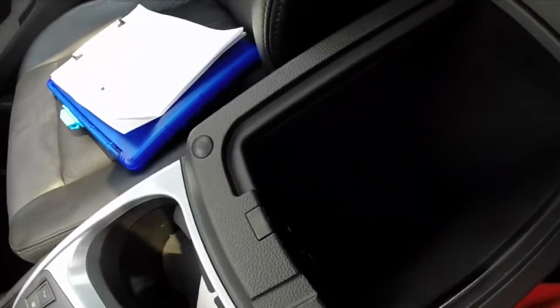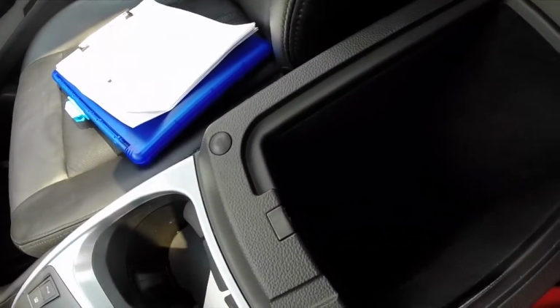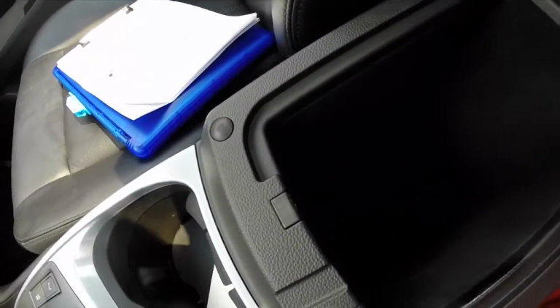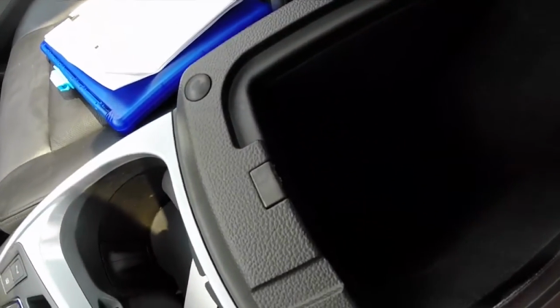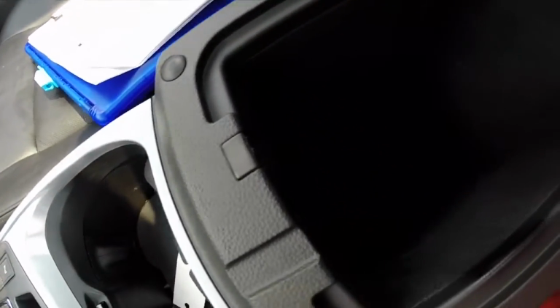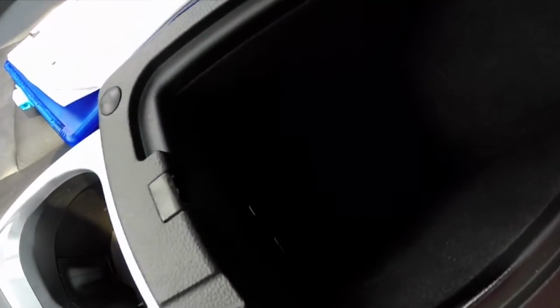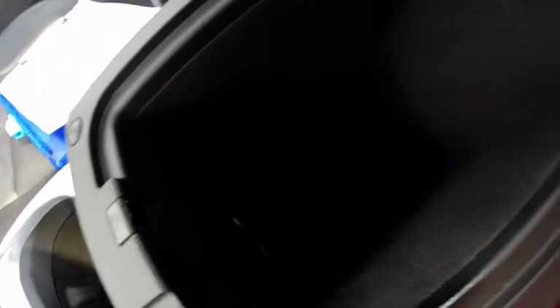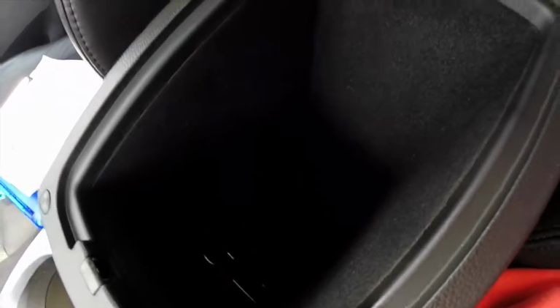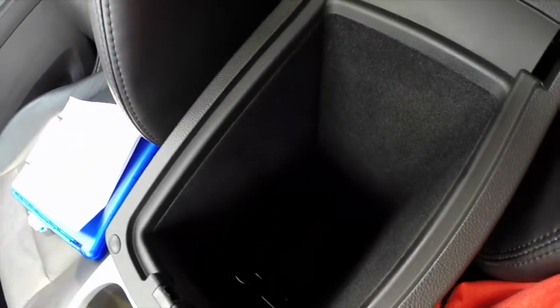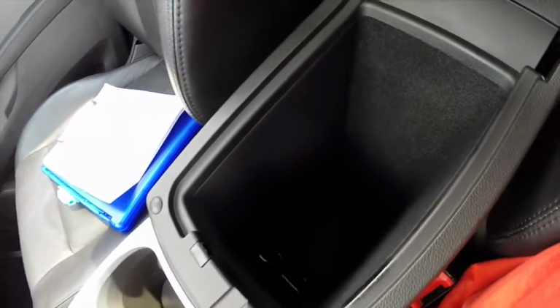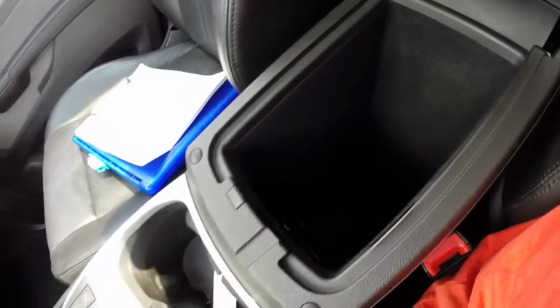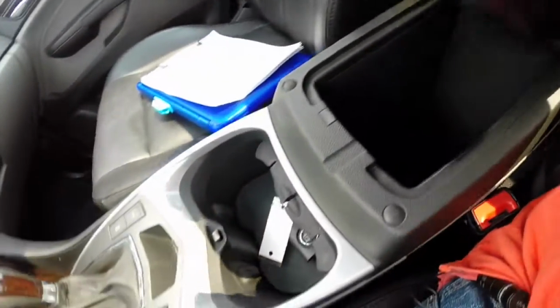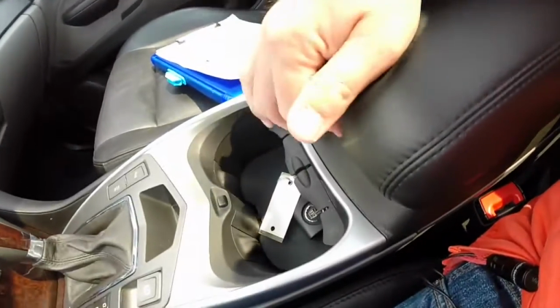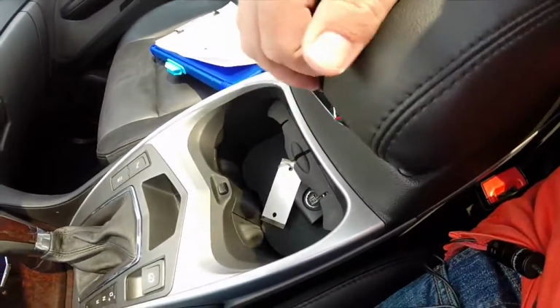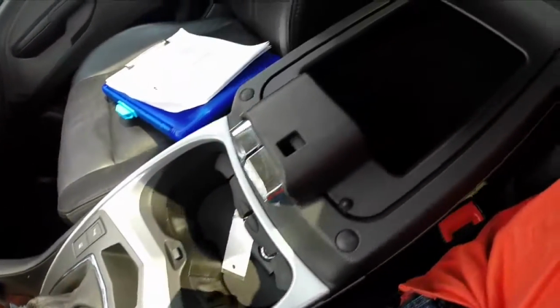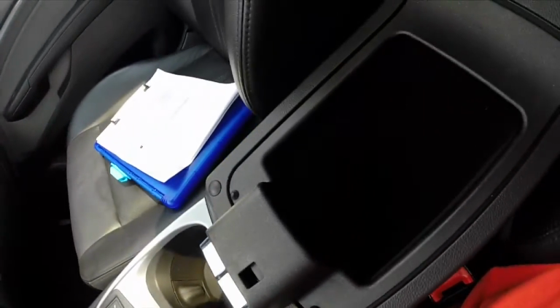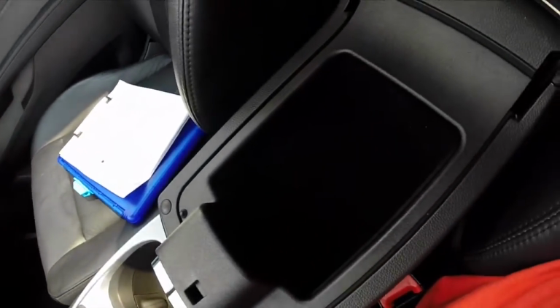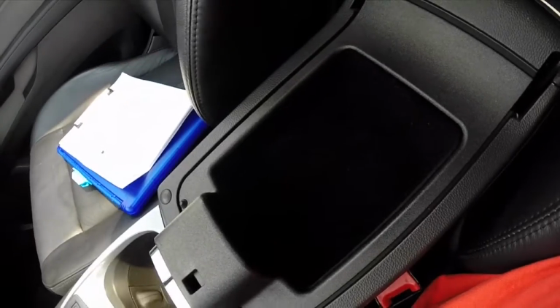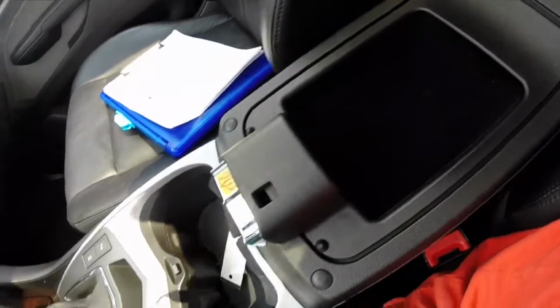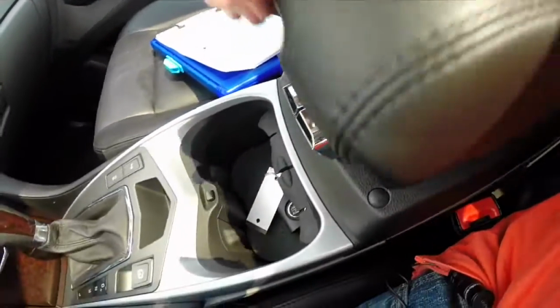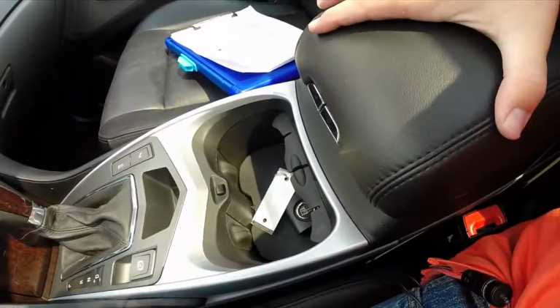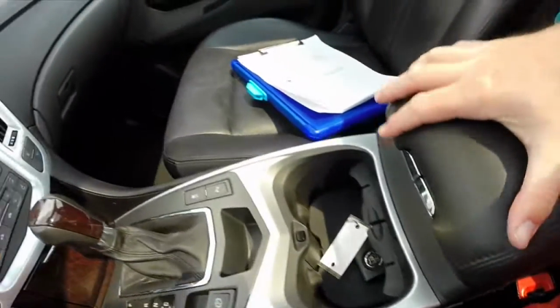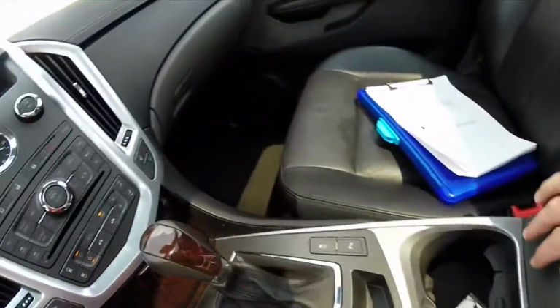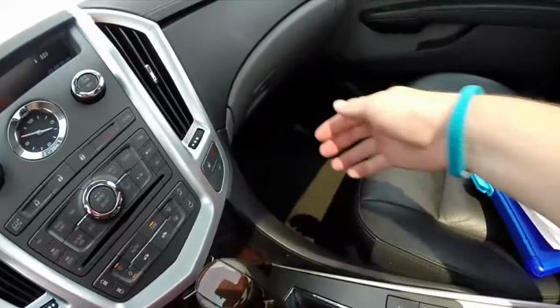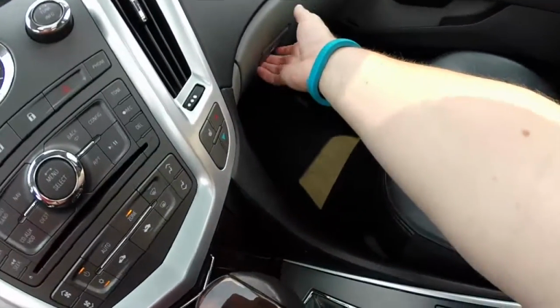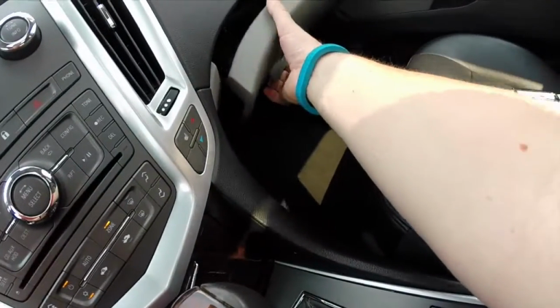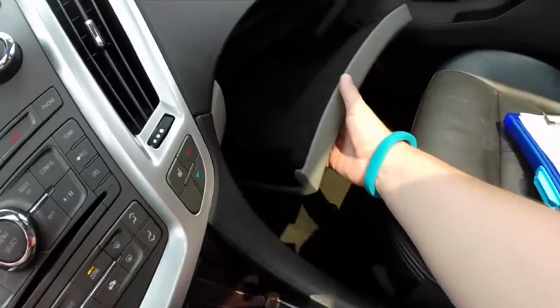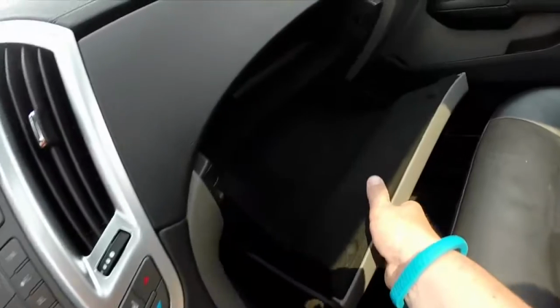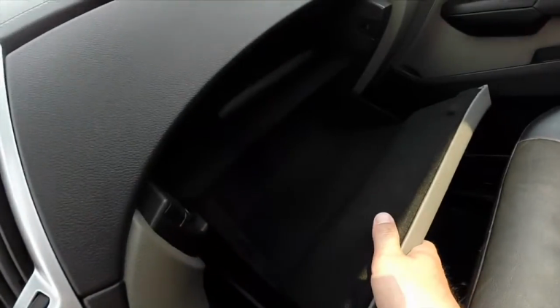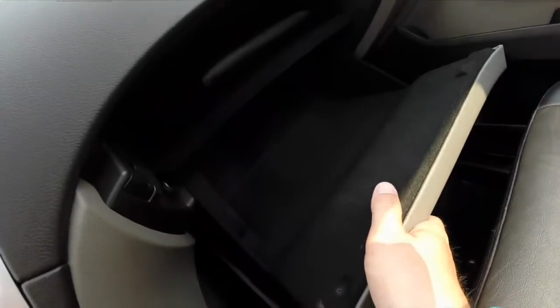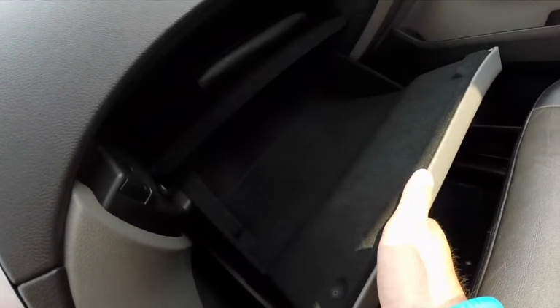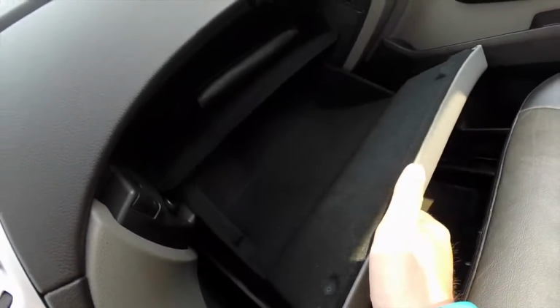Inside you have a USB port, auxiliary port, and charging port. You have a small amount of storage on the top part, and a nice two-level, very spacious glove box.